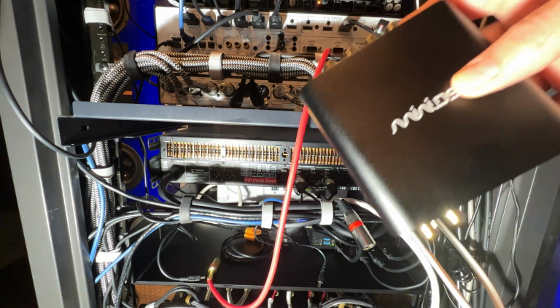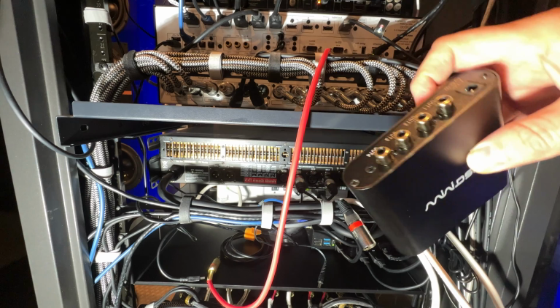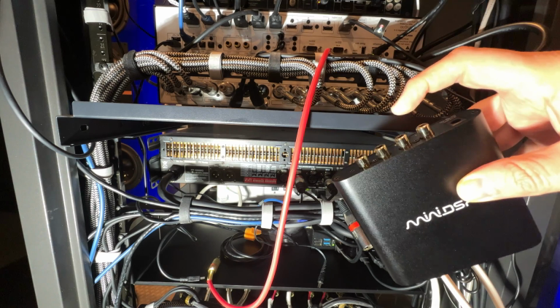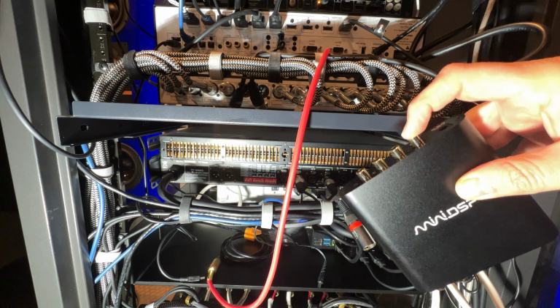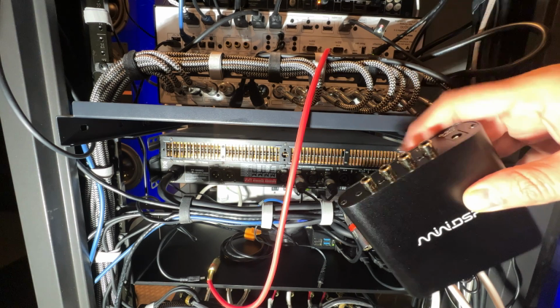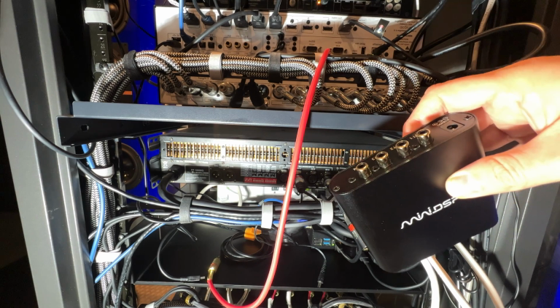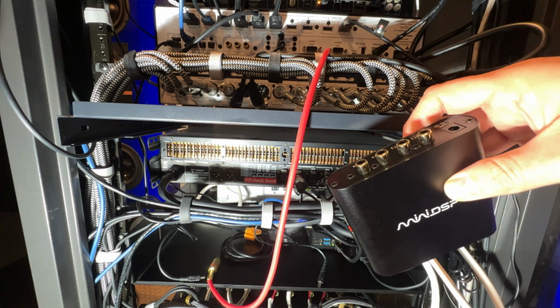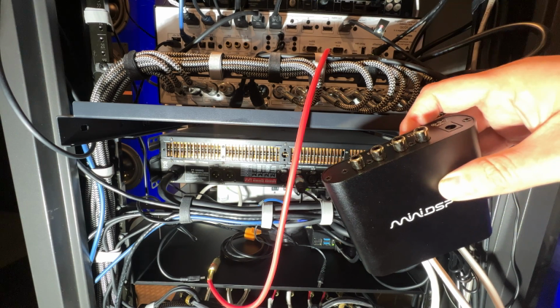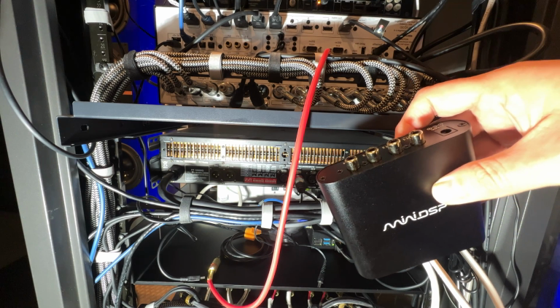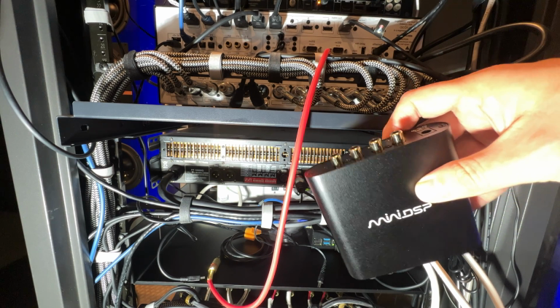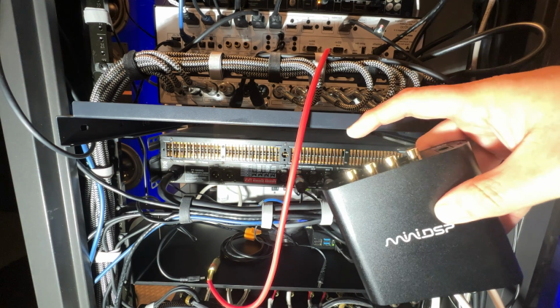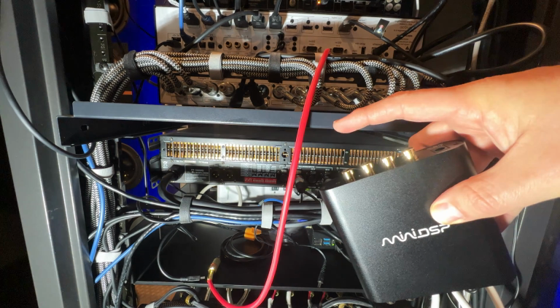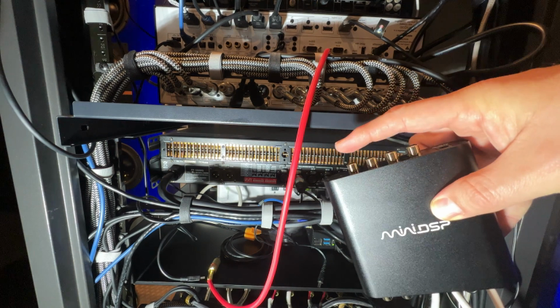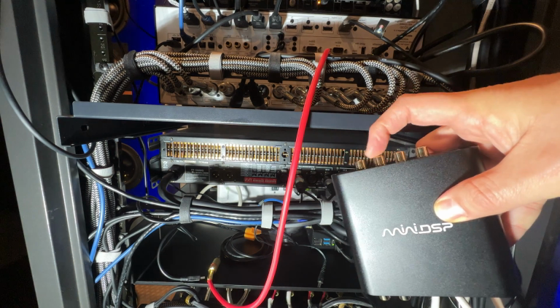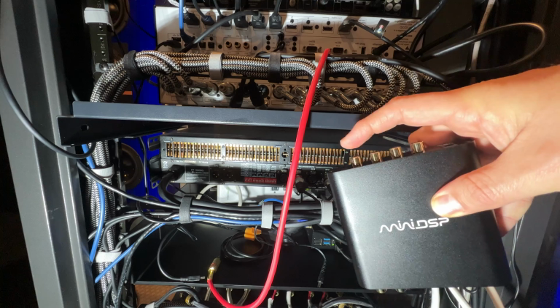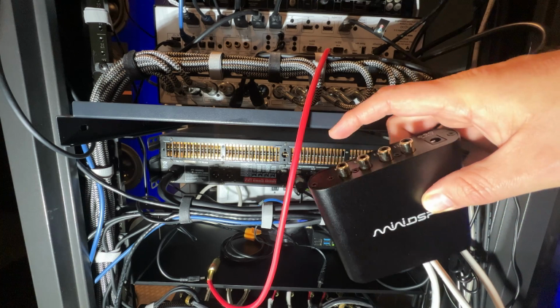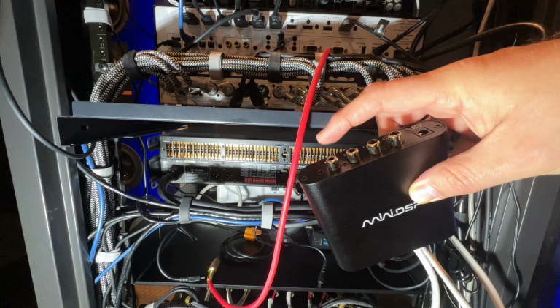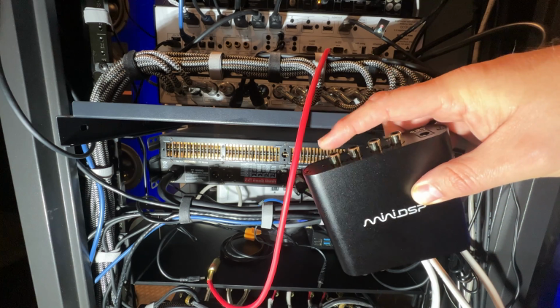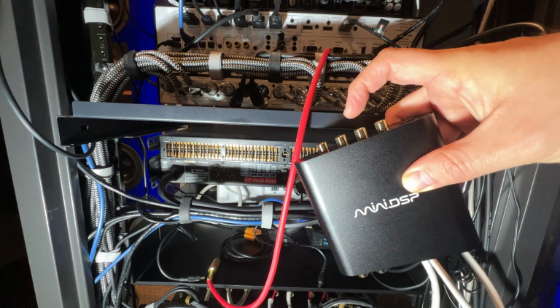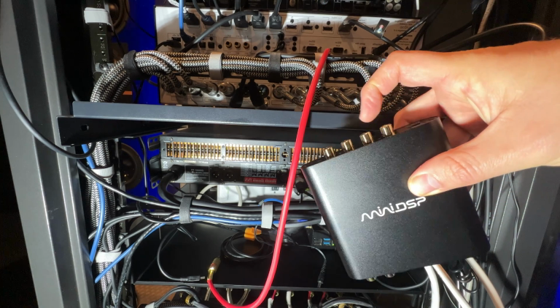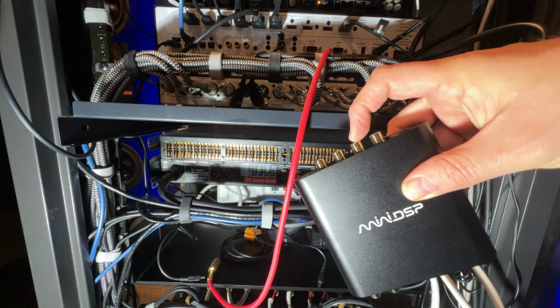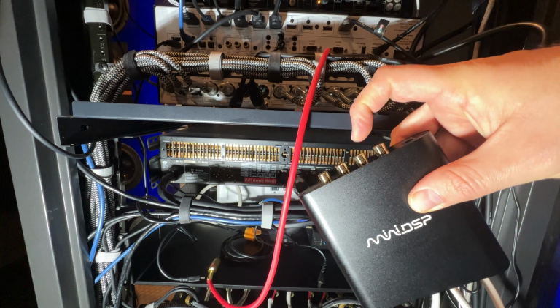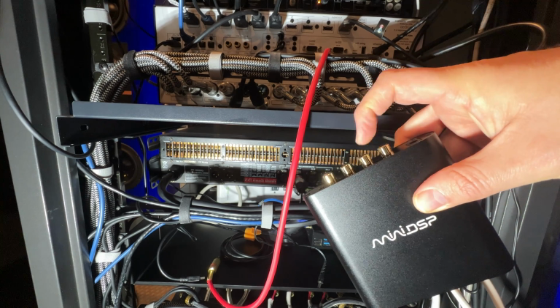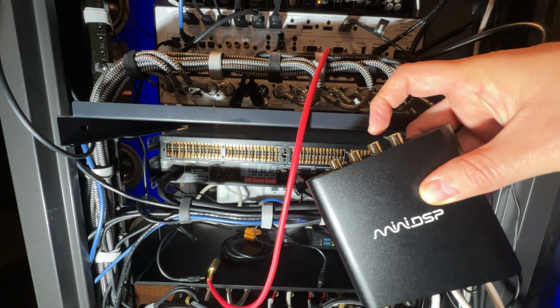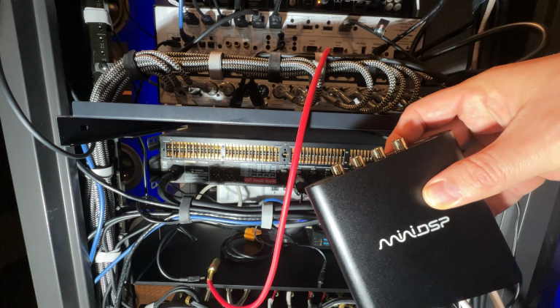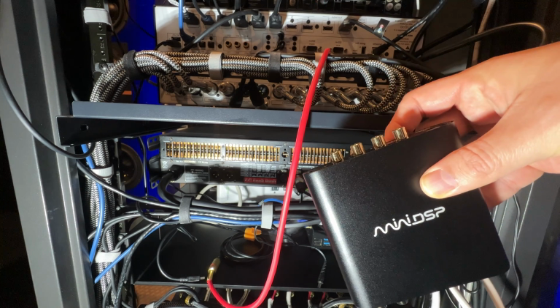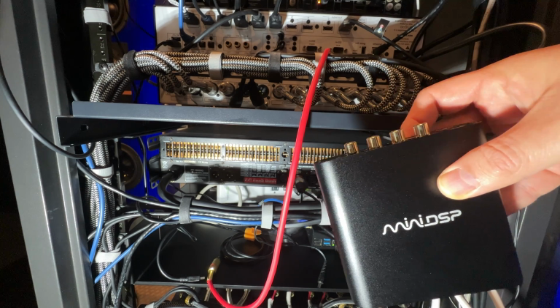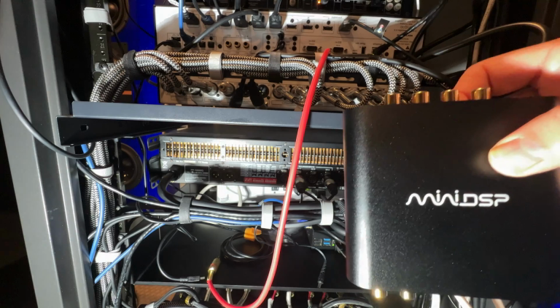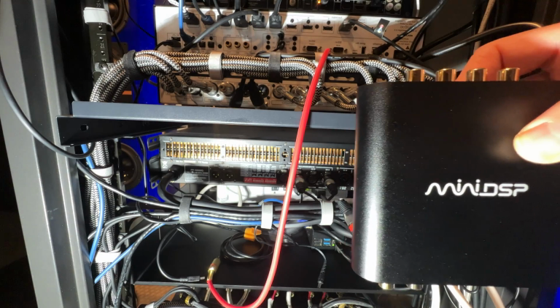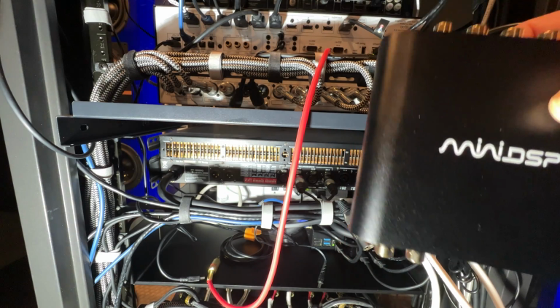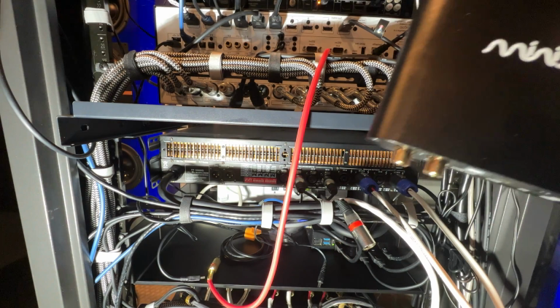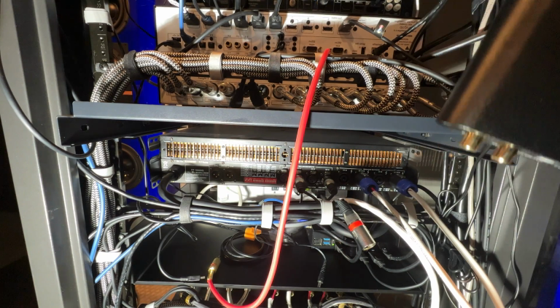On the output side, I'll have the four pre-outs going to four subwoofers. These two here — three and four — are going to go to powered subs, and then these two will go to an amplifier. We'll talk through that as we go.